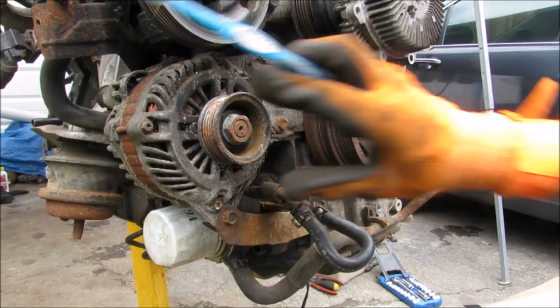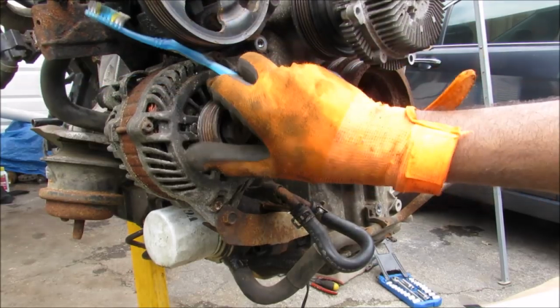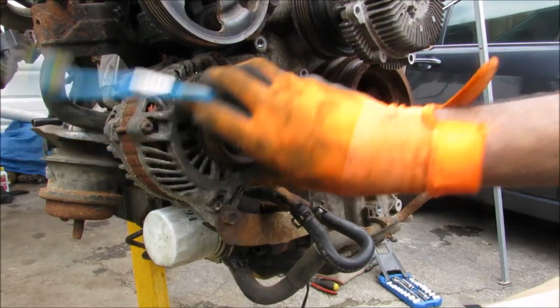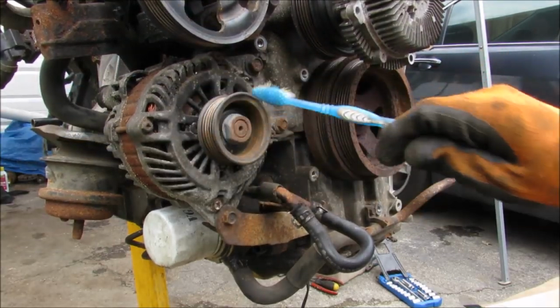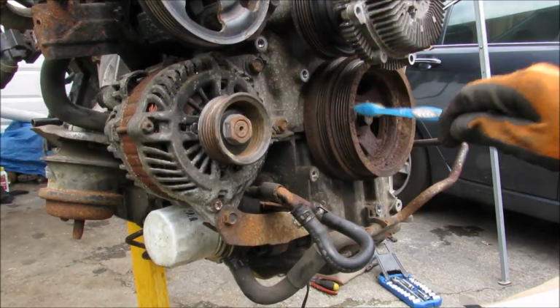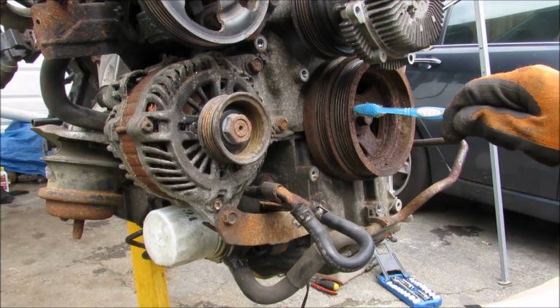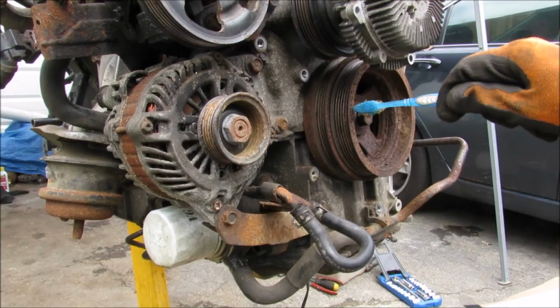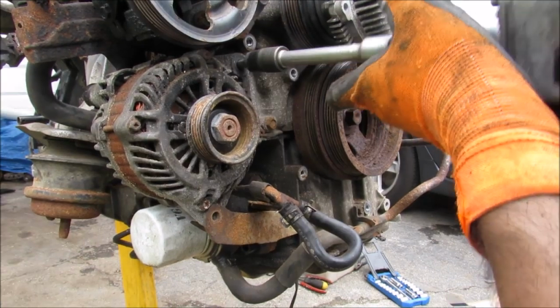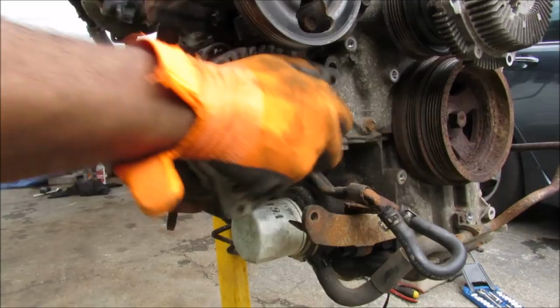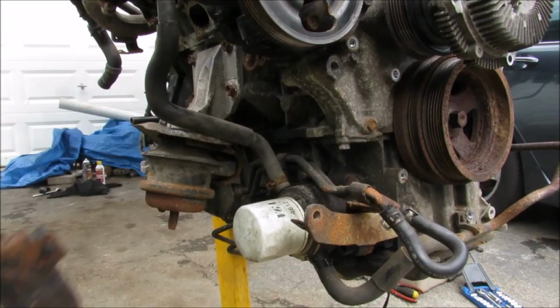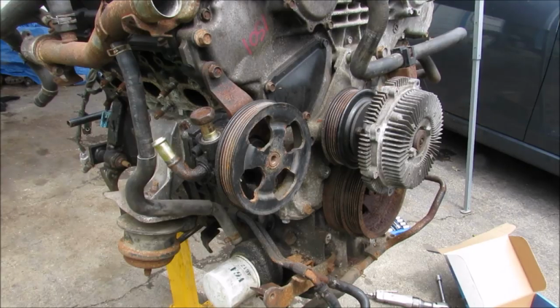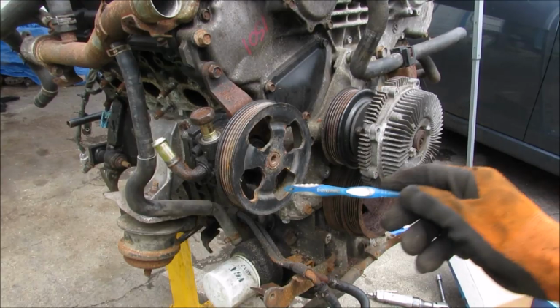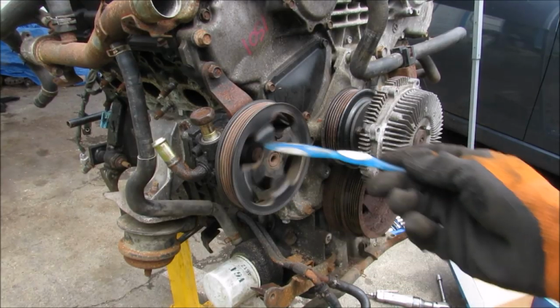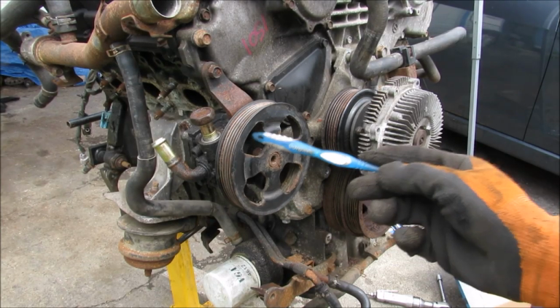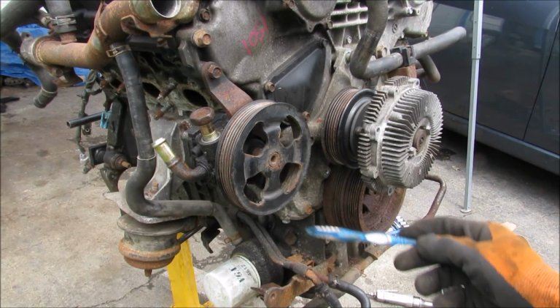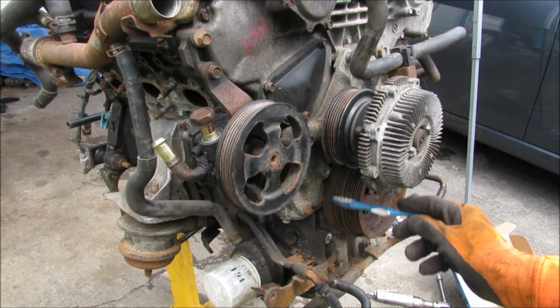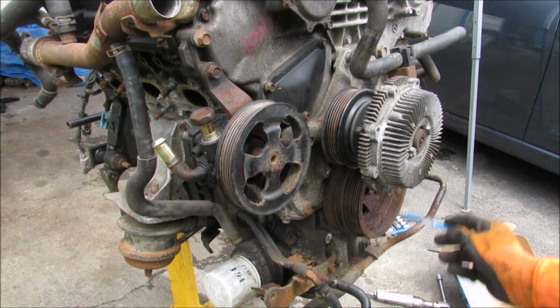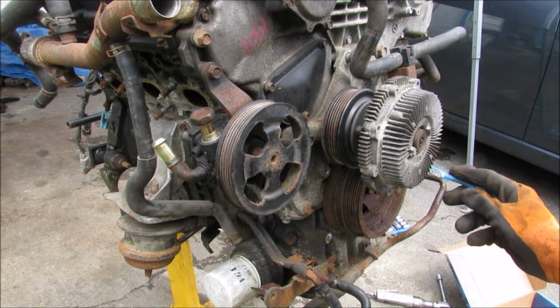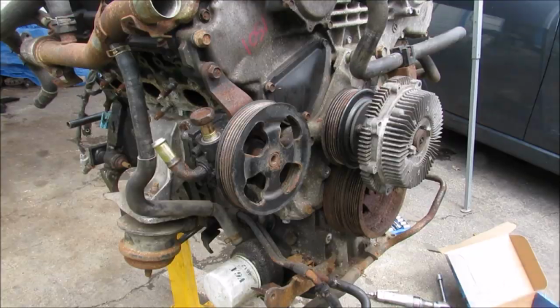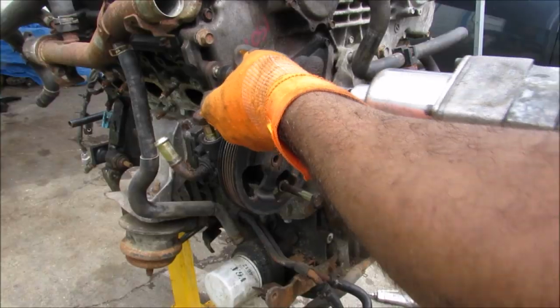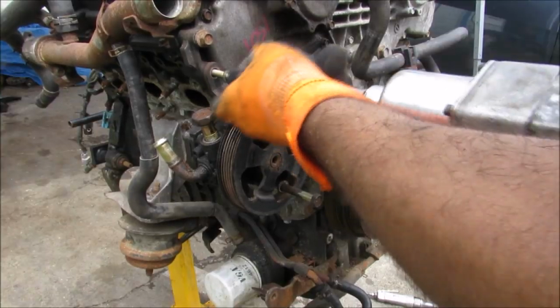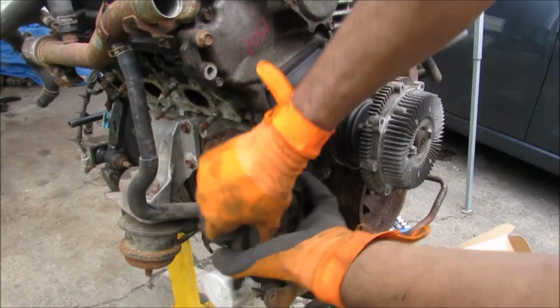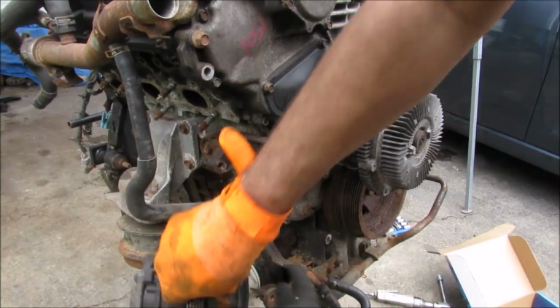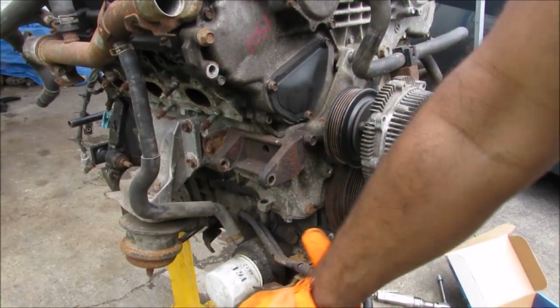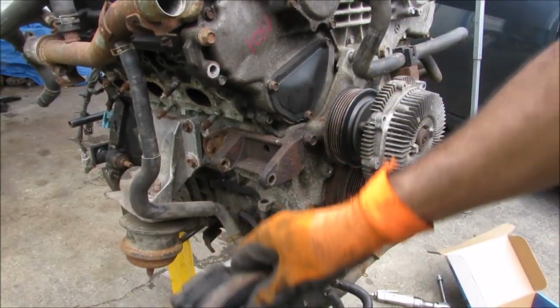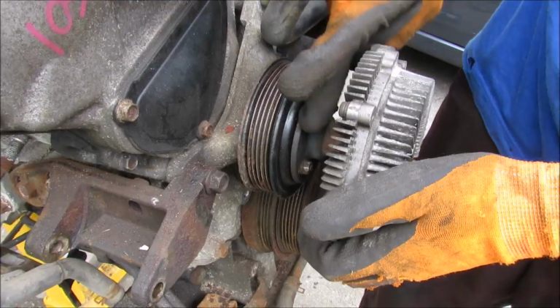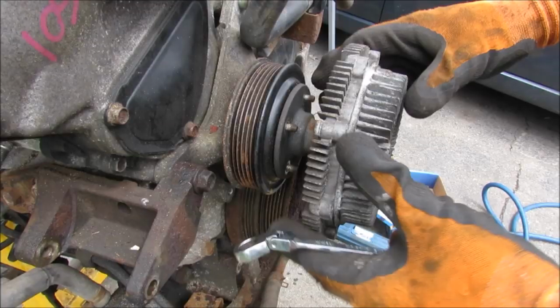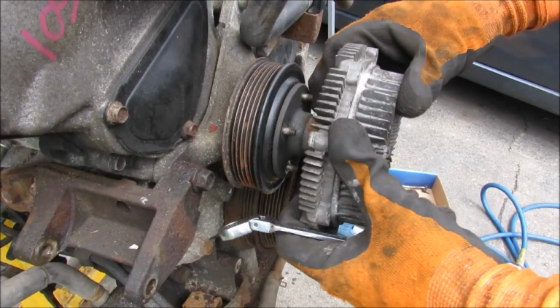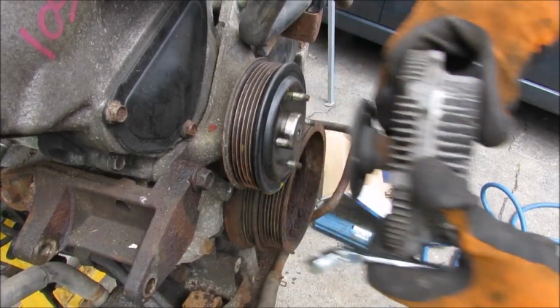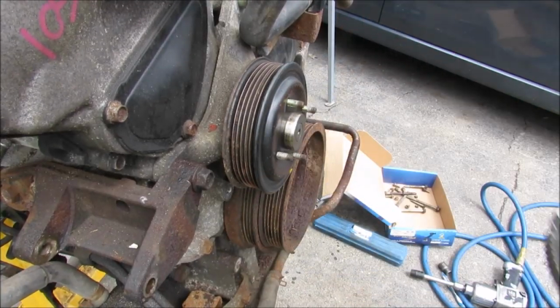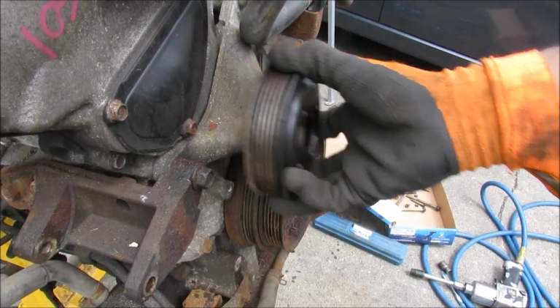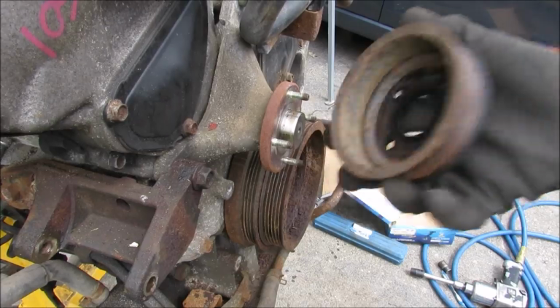This here is the alternator, which is powered off by the crank. This here is the power steering pump, also driven off by the crank pulley. Then I'll remove the pump, and remove the fan assembly and this pulley.